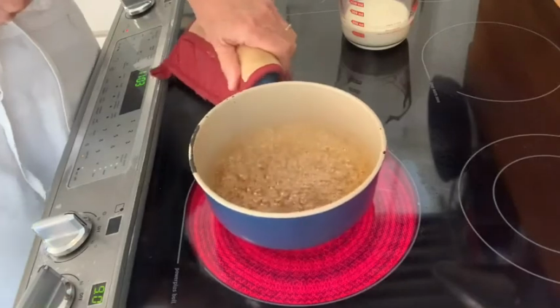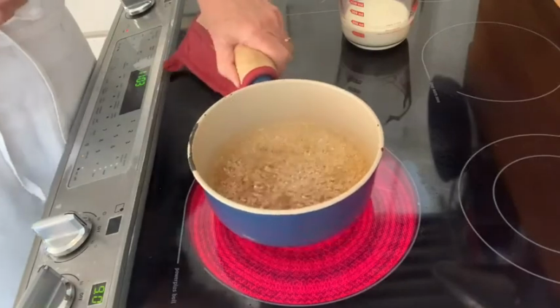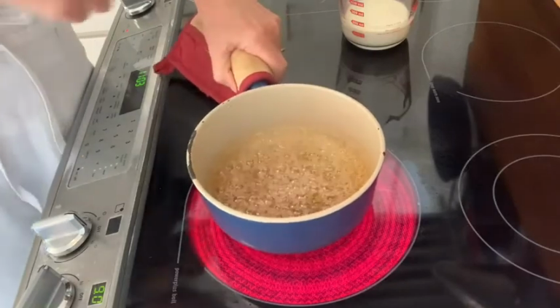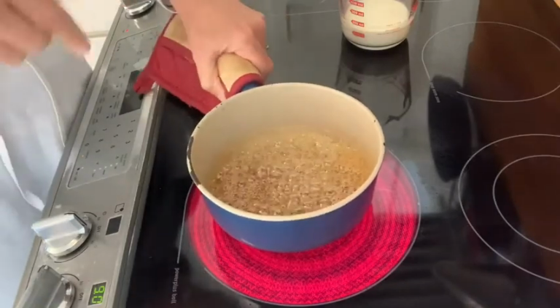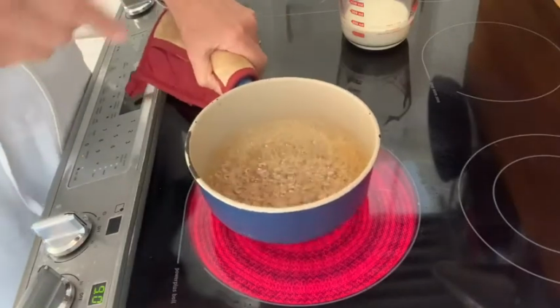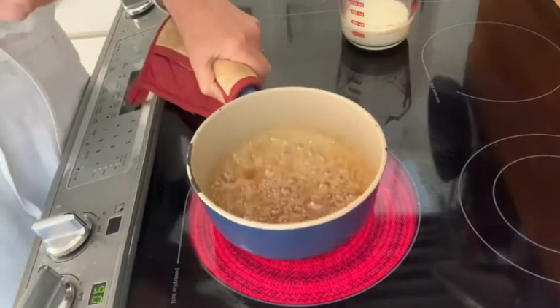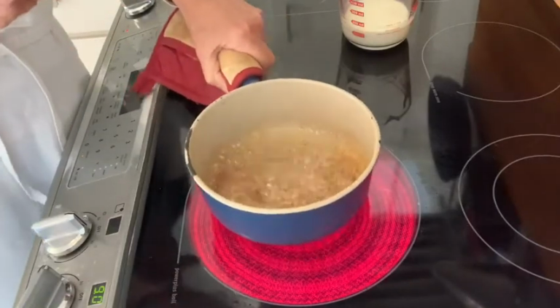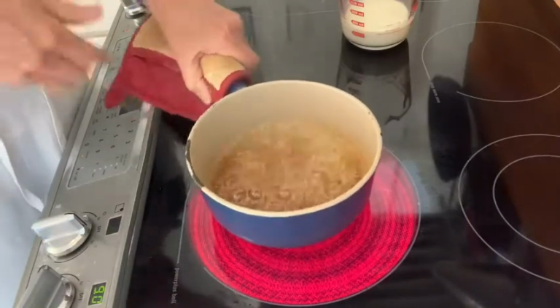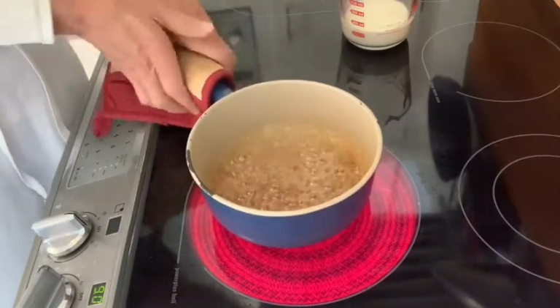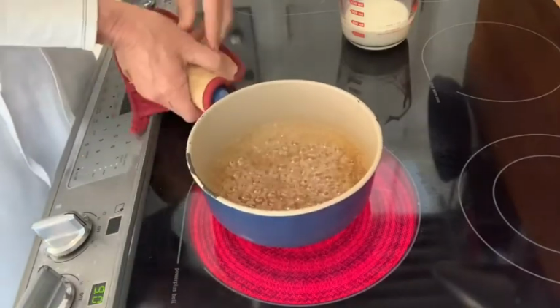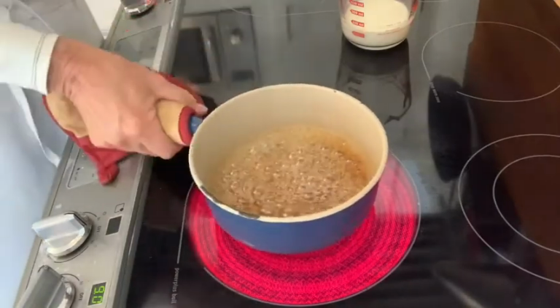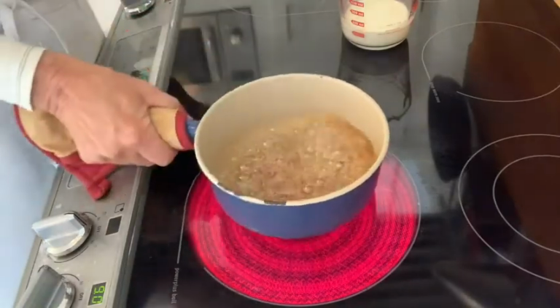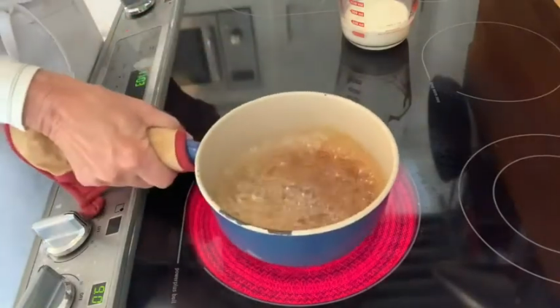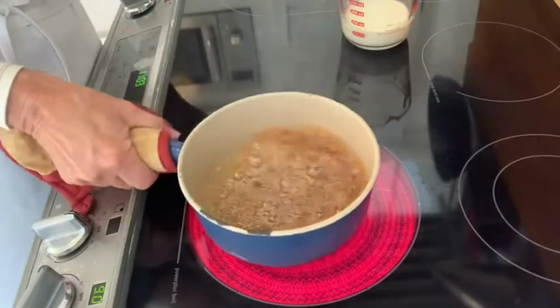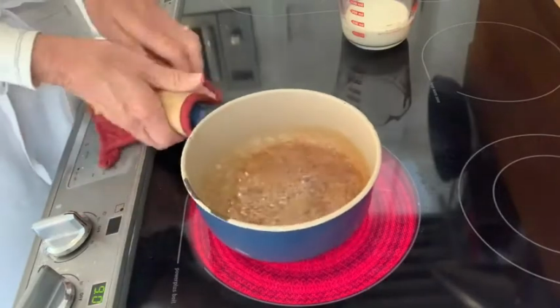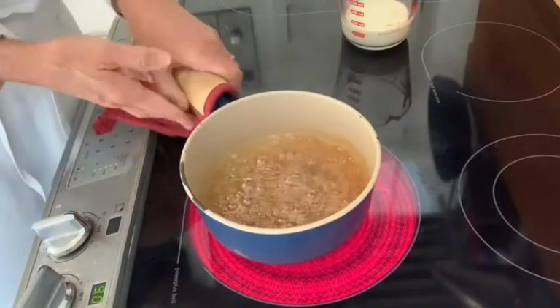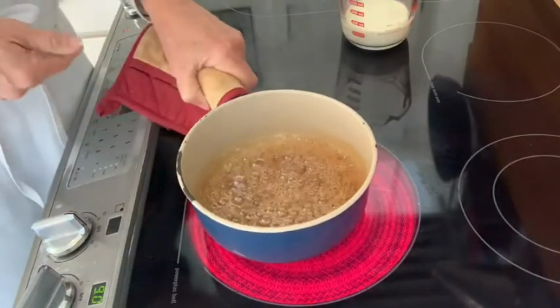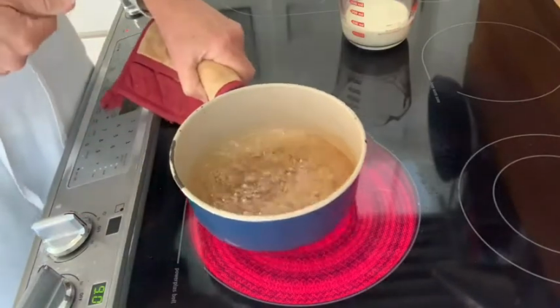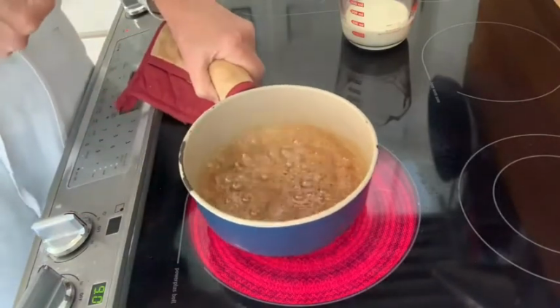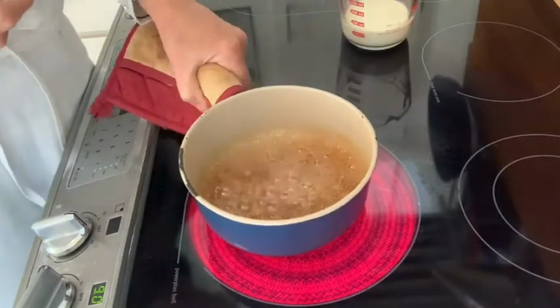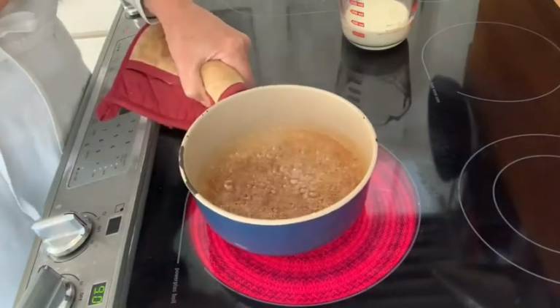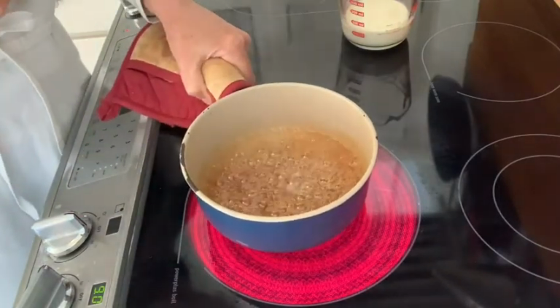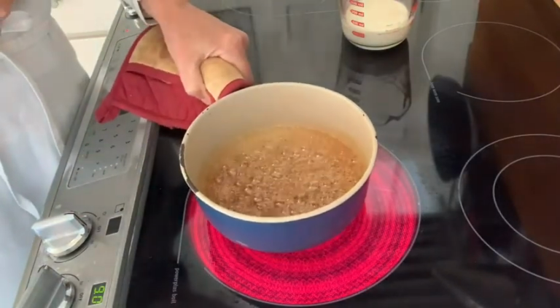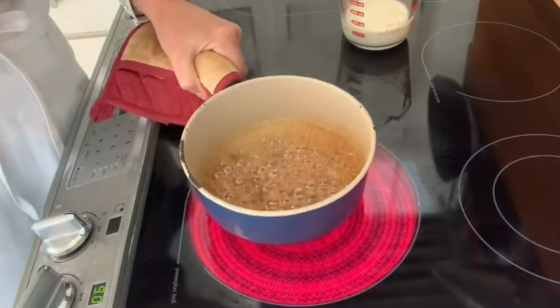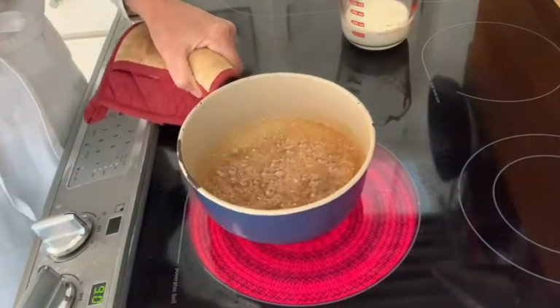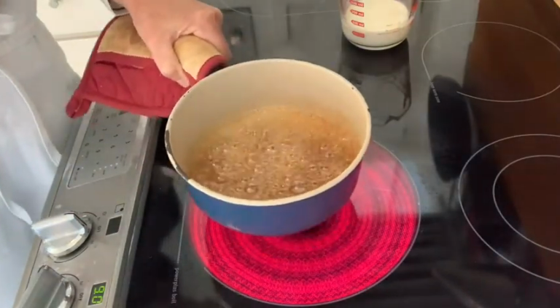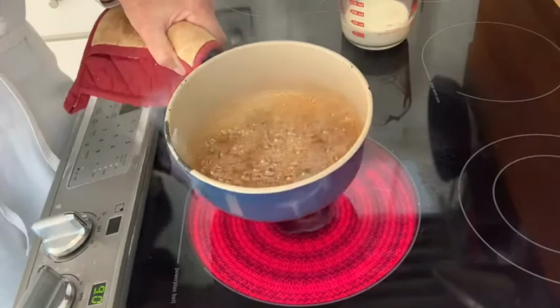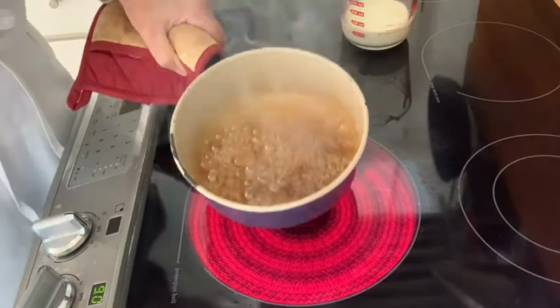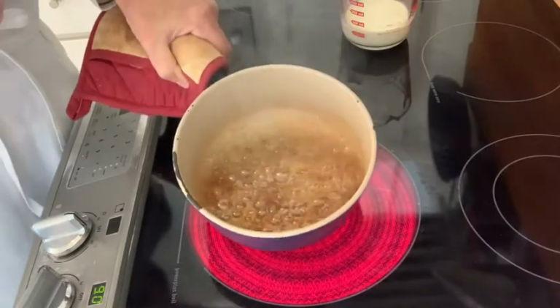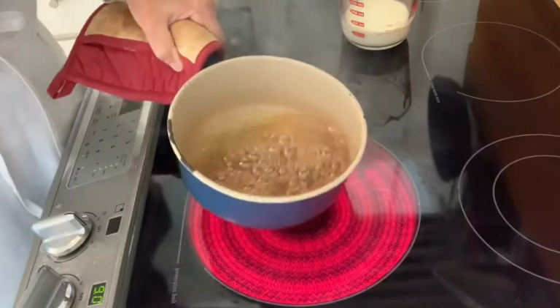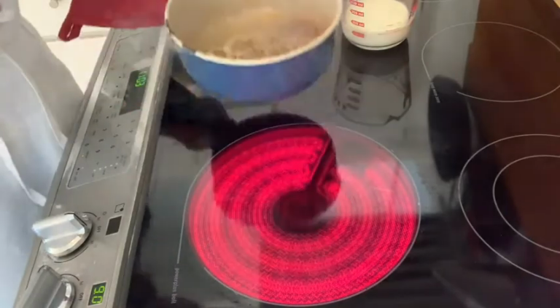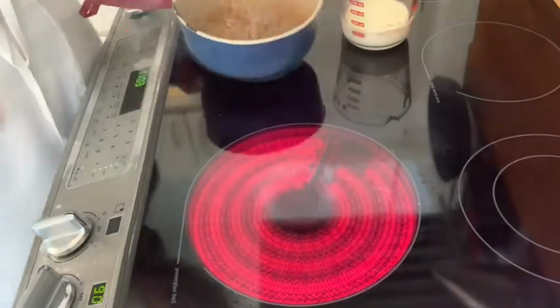Now I start to get some smoke and the smell of burnt sugar, but just at the very beginning. Then as soon as I see that dark color I pull it off the heat.